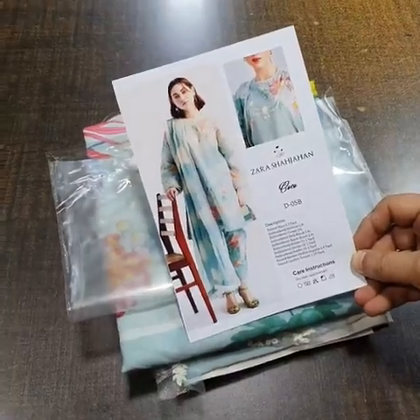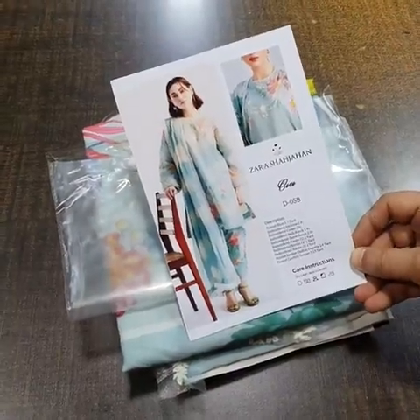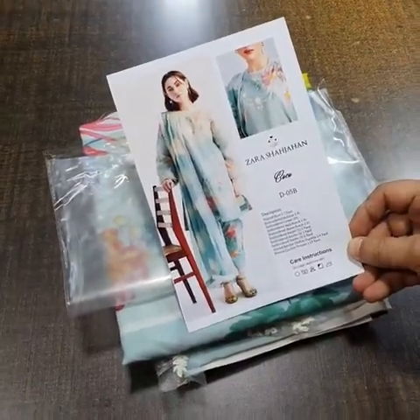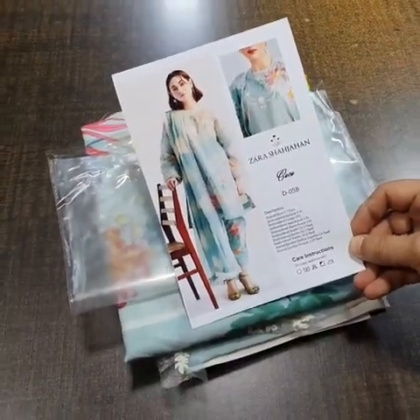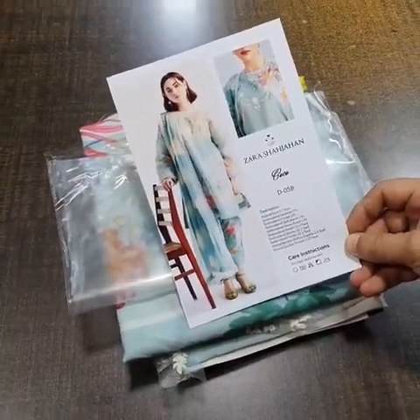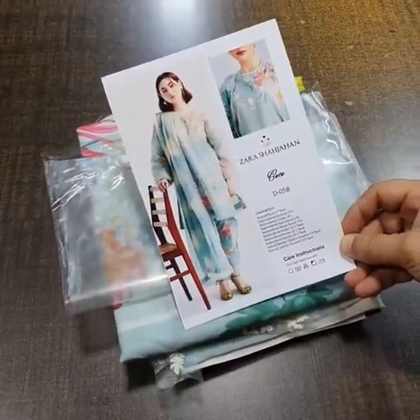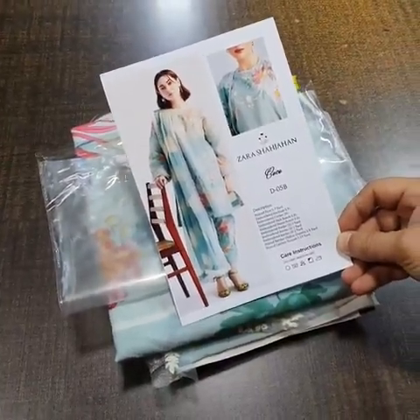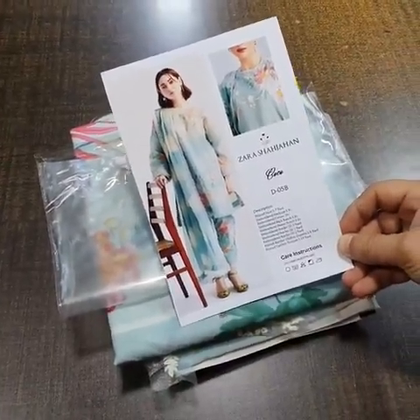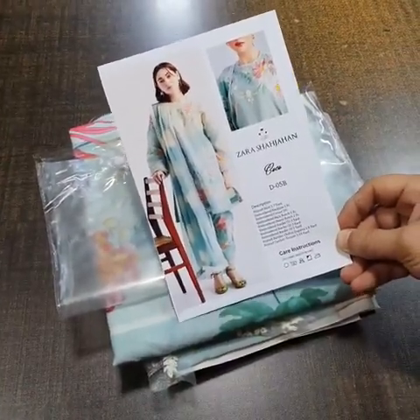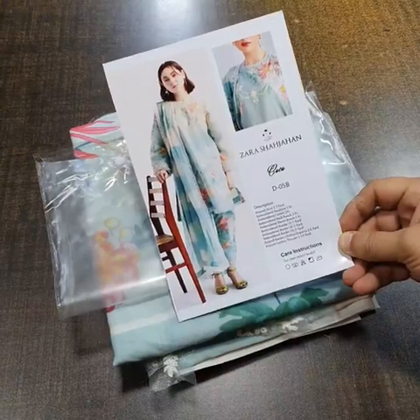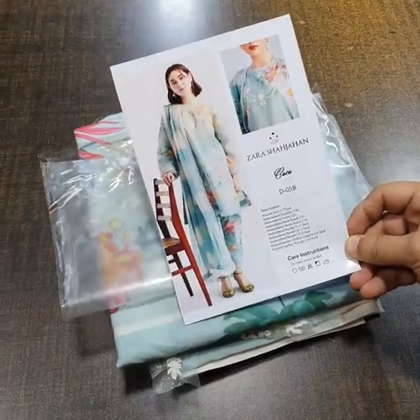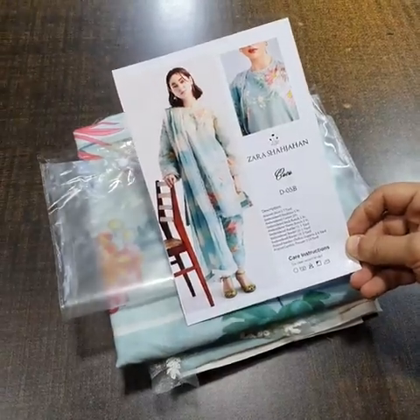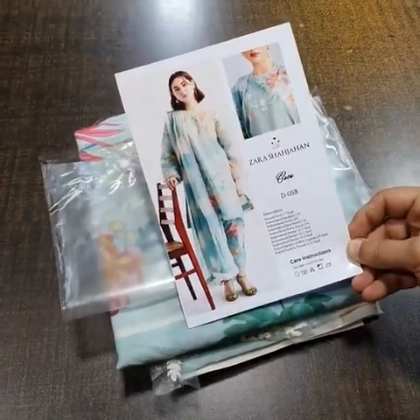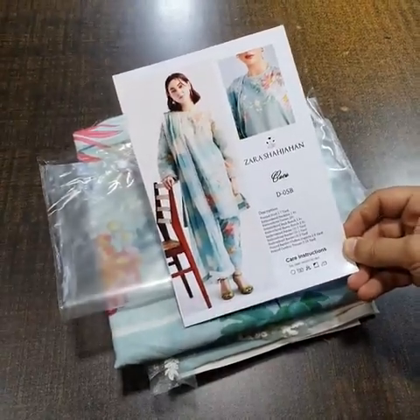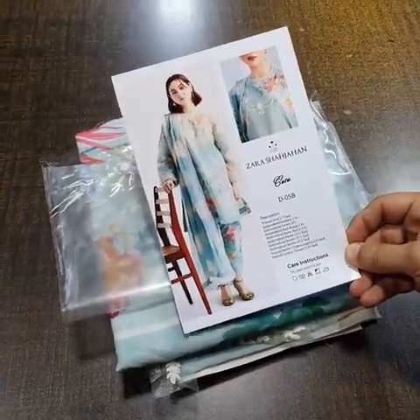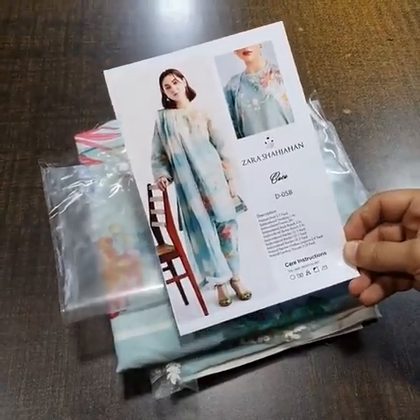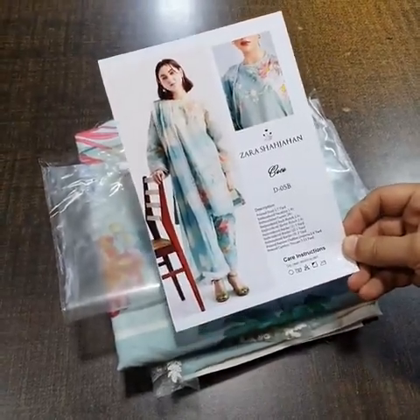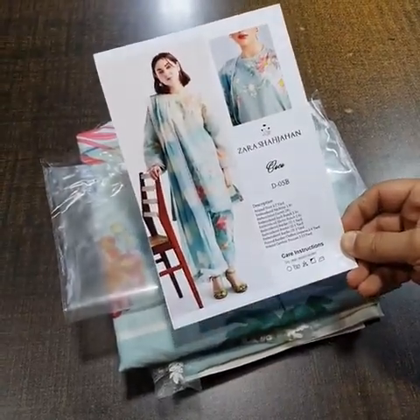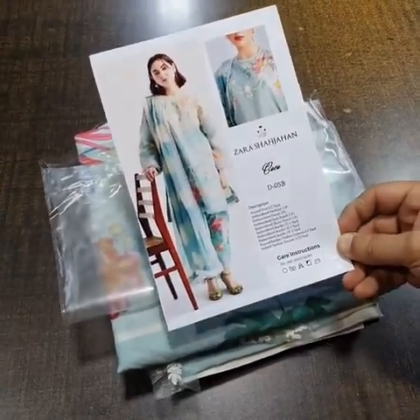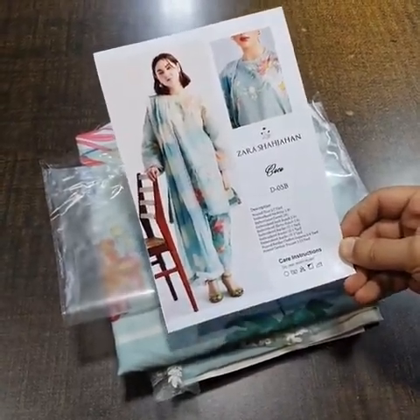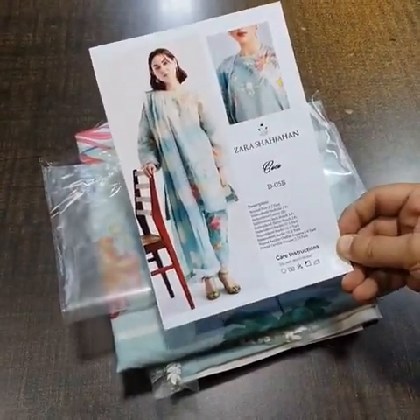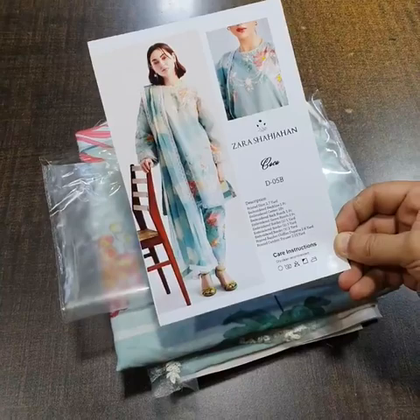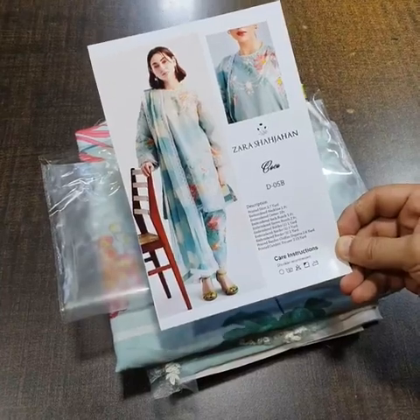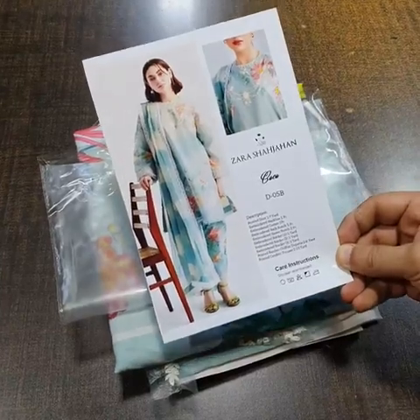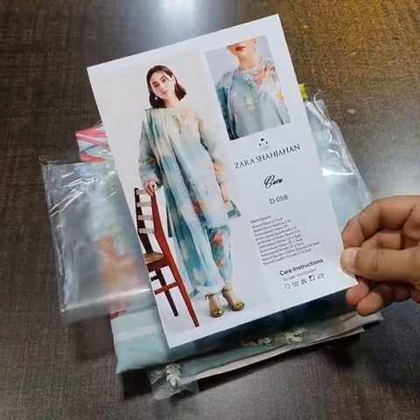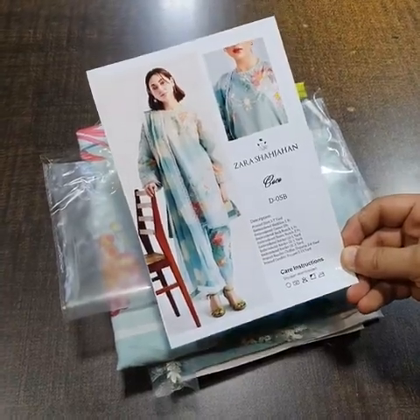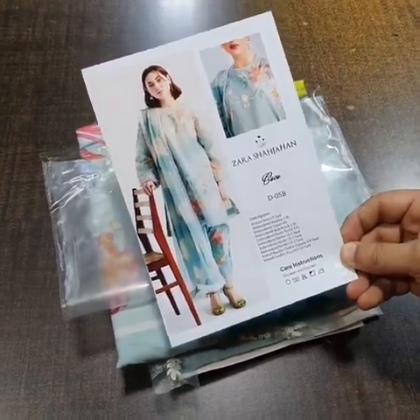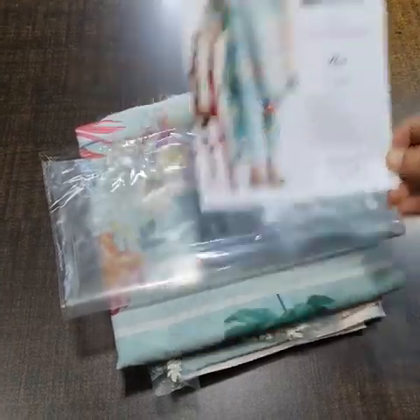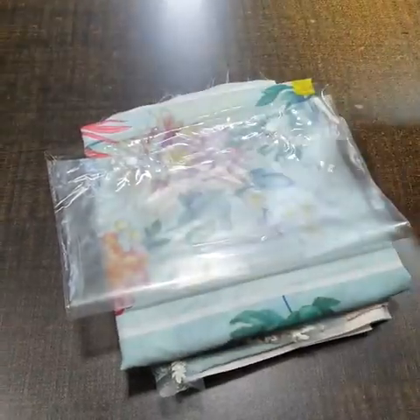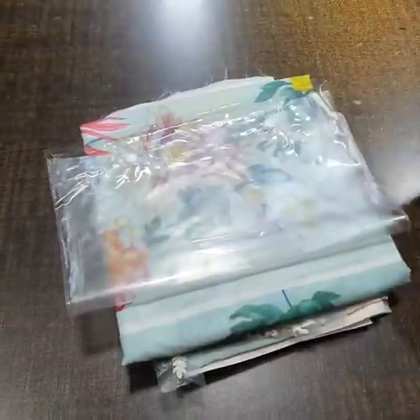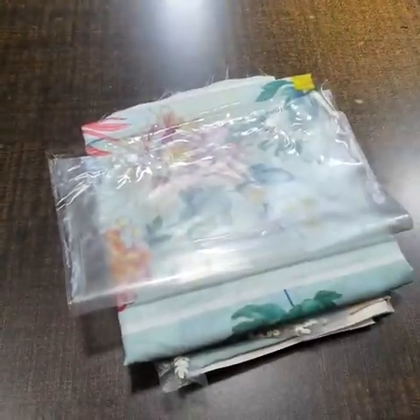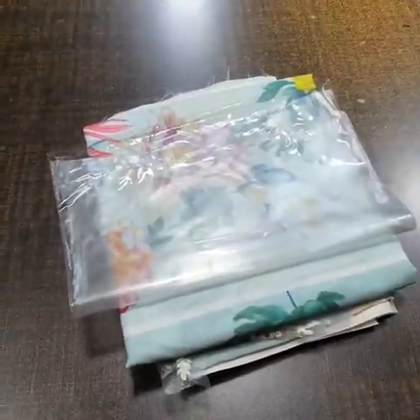Bismillahirrahmanirrahim. Assalamu alaikum. Zahra Shah Johan, Koko Lawn Collection 2023. It's one of the beautiful articles and a hot demanding article, D5B. It's a Master King copy, just installed. So let's start the video of this beautiful article.